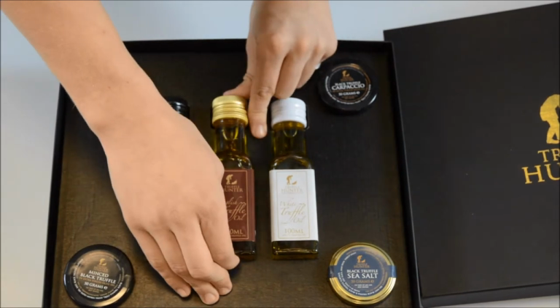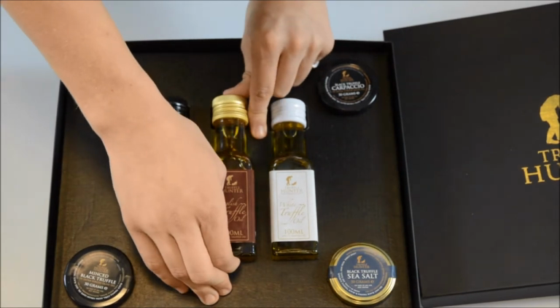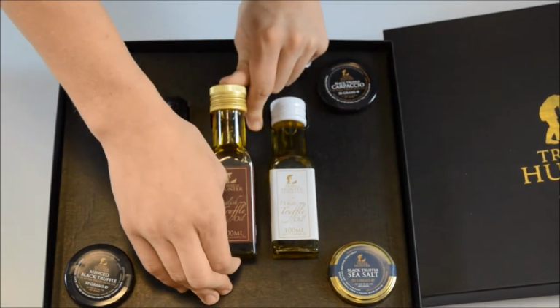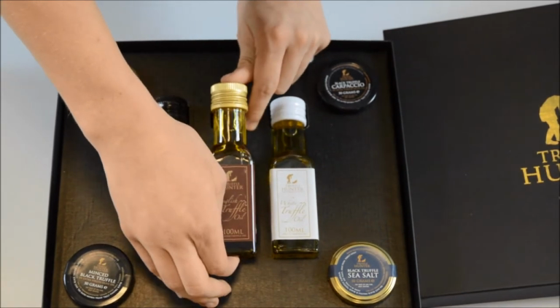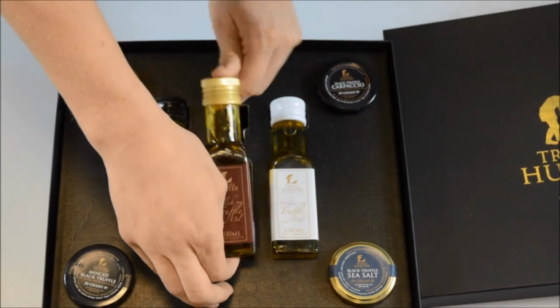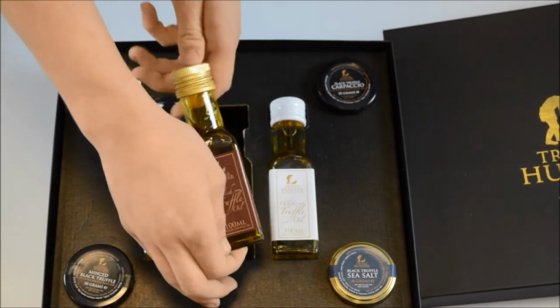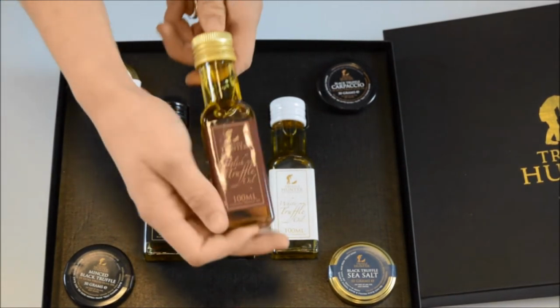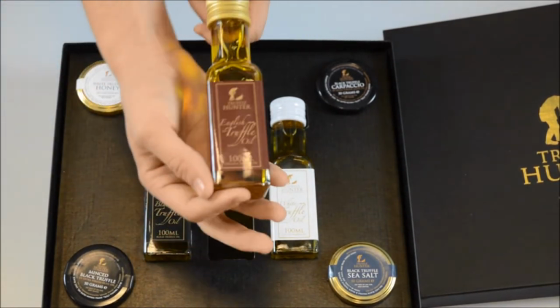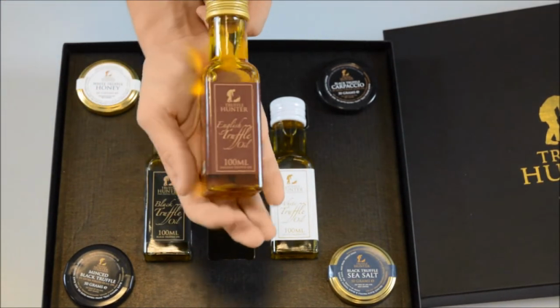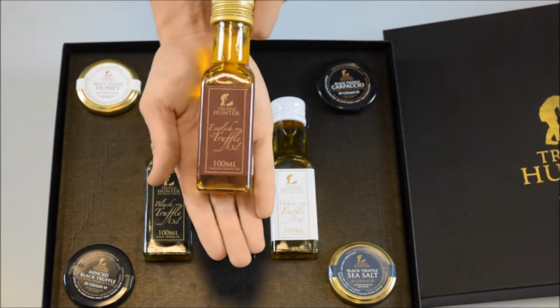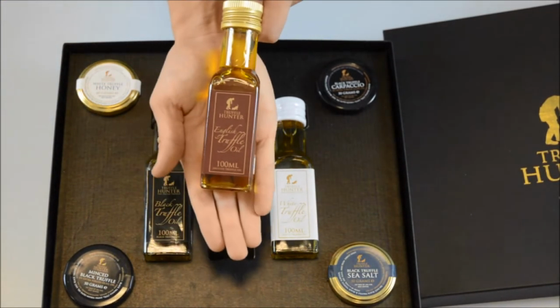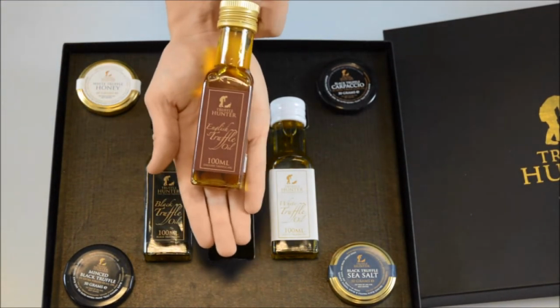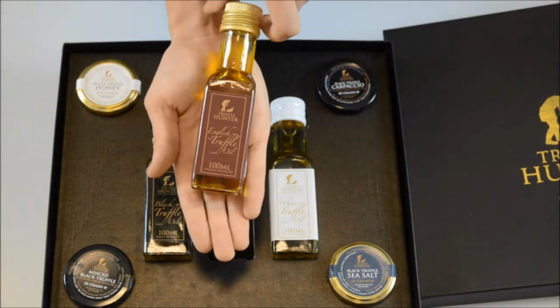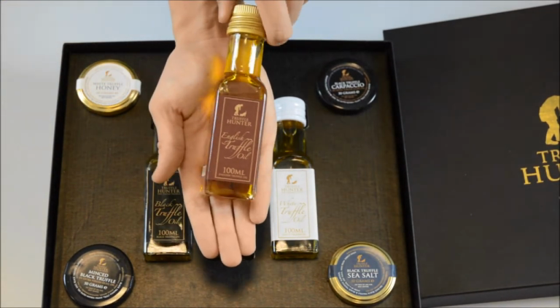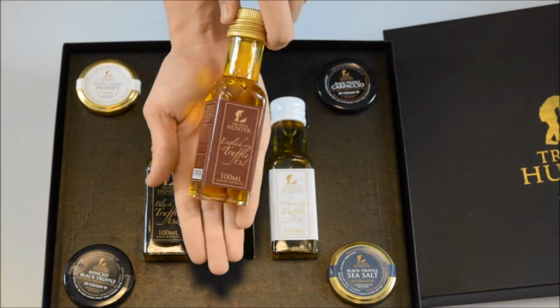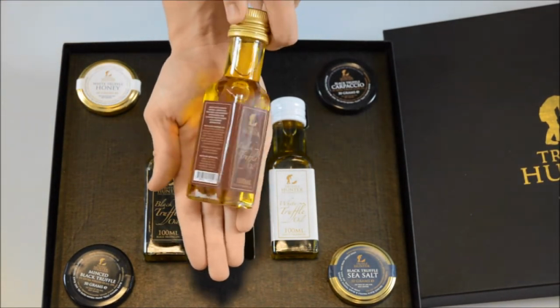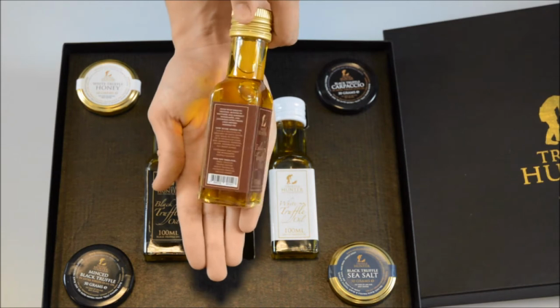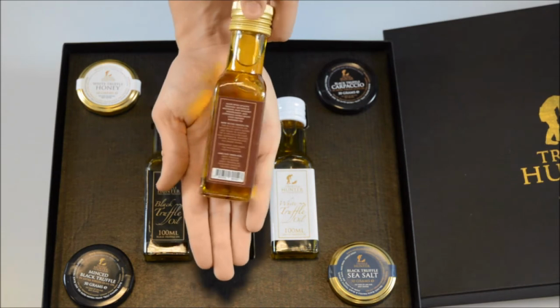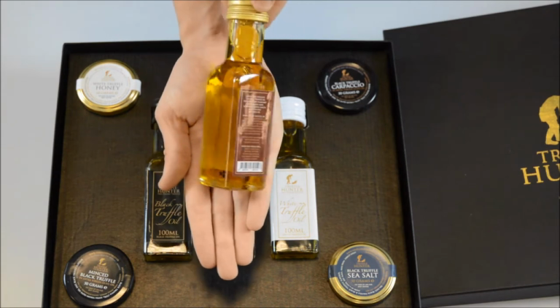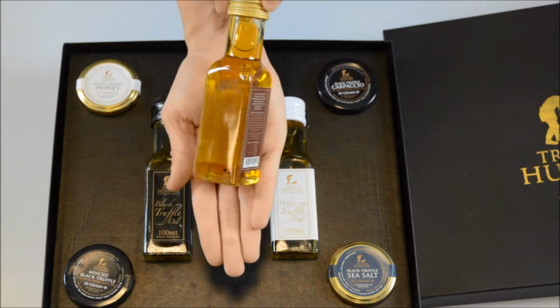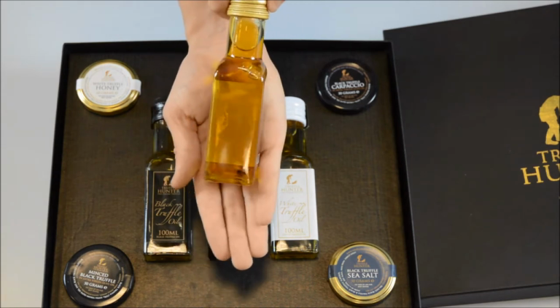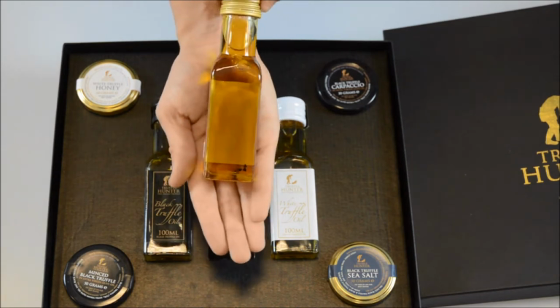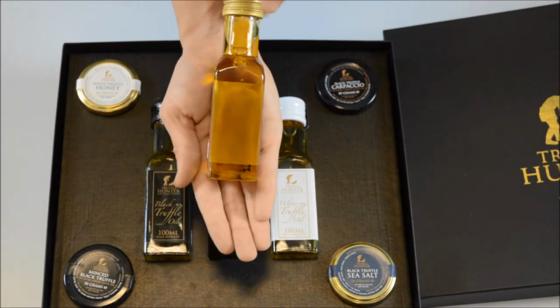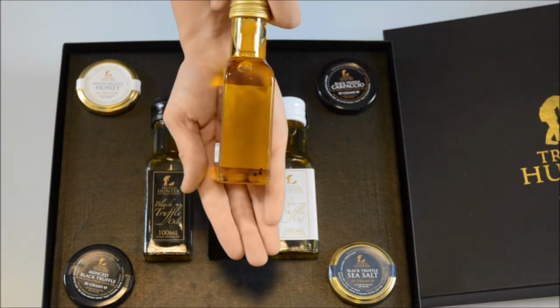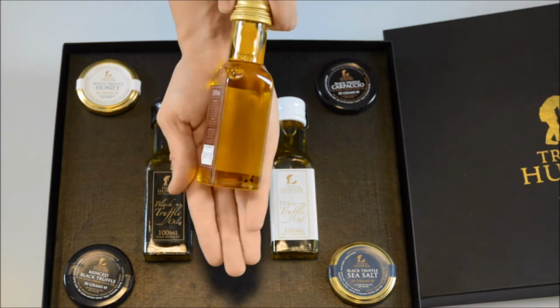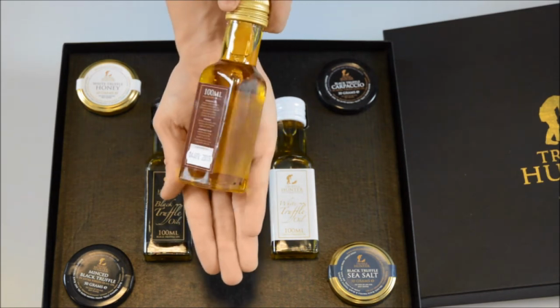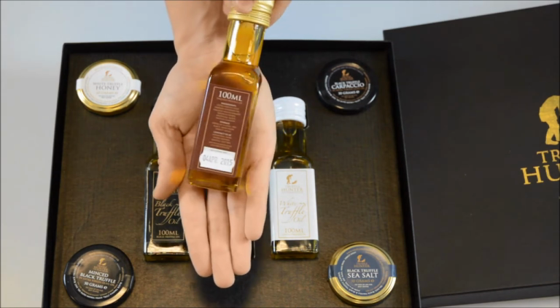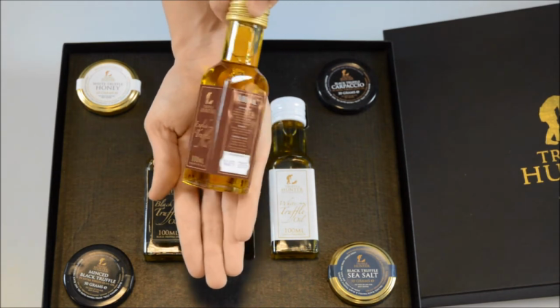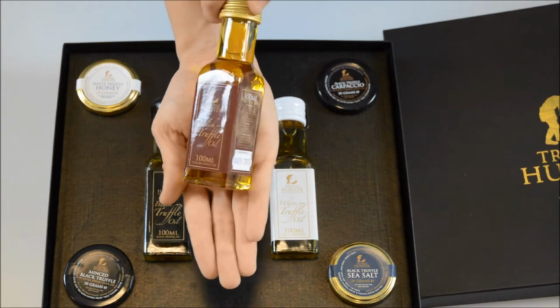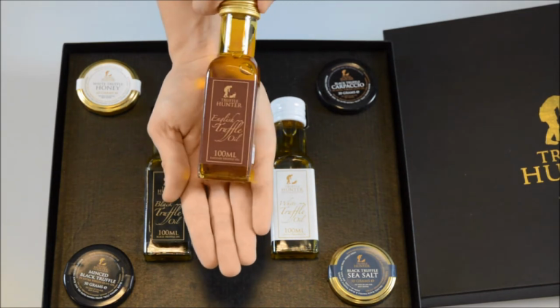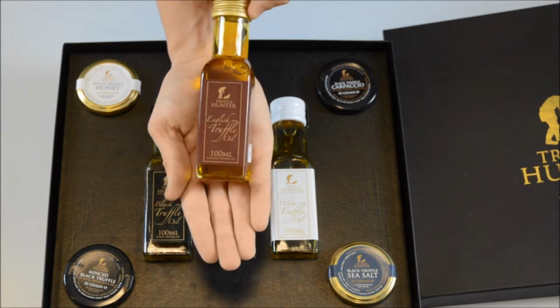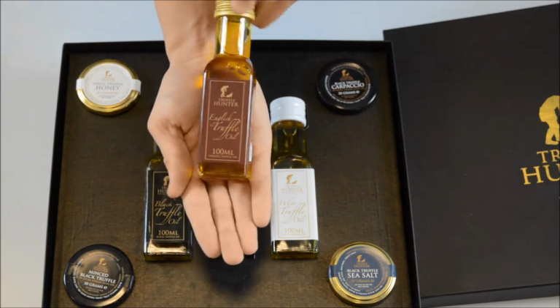Our English 100ml truffle oil is made with the finest Wiltshire rapeseed and truffles hunted locally — slightly nutty and completely unique.